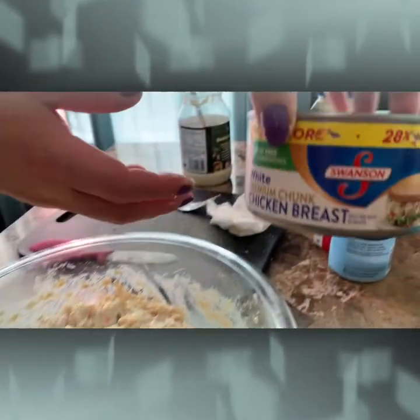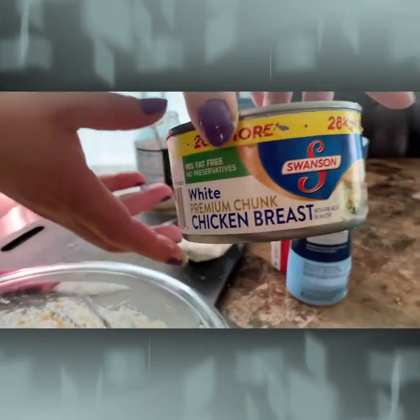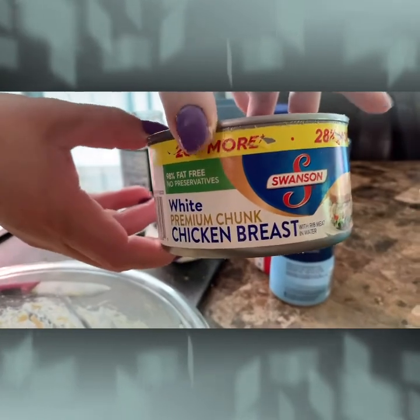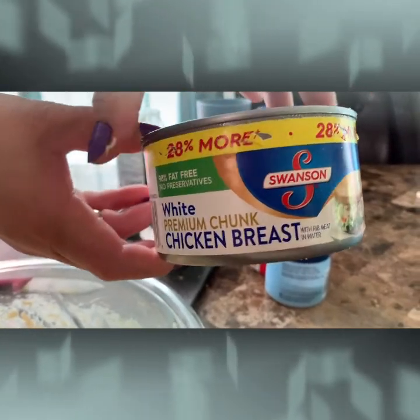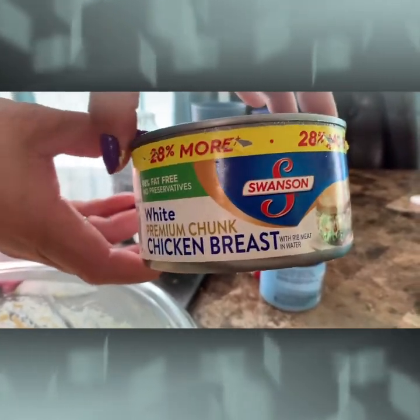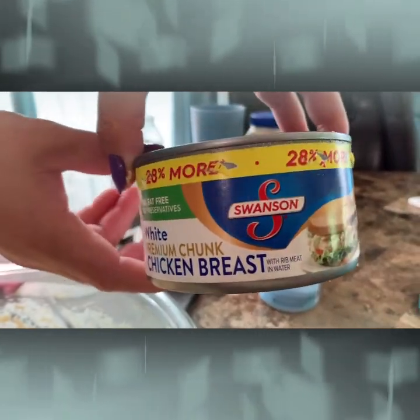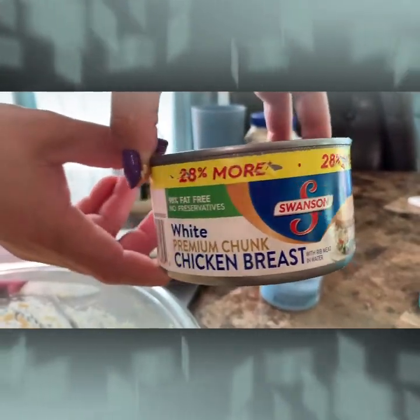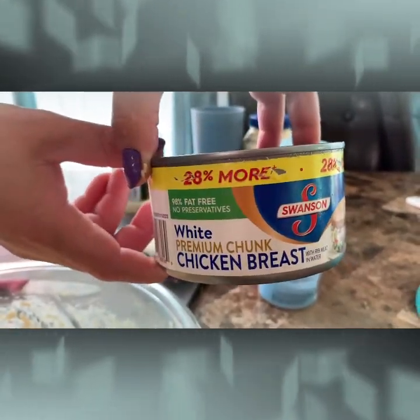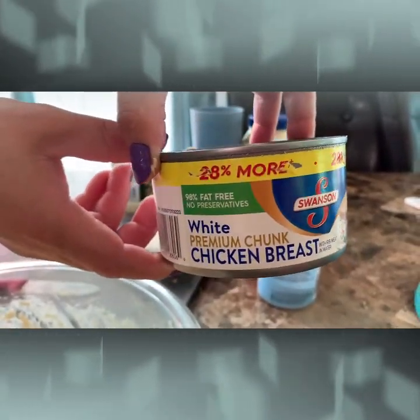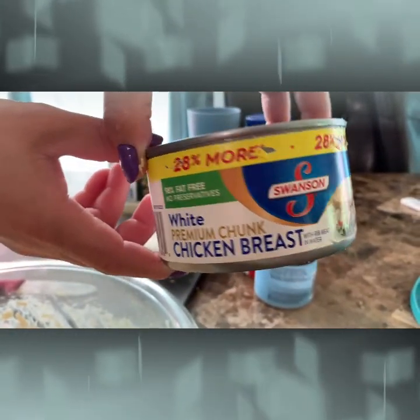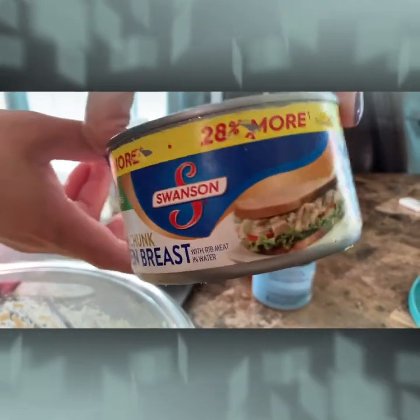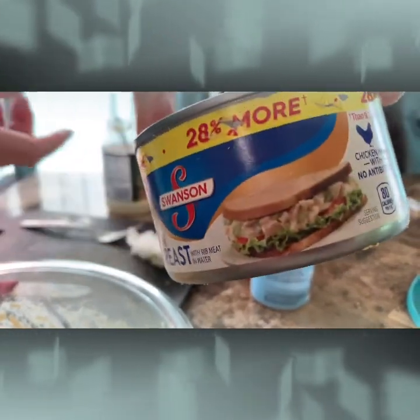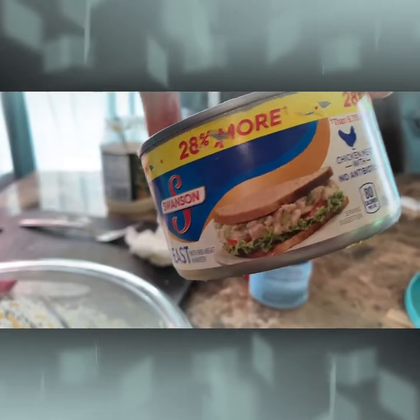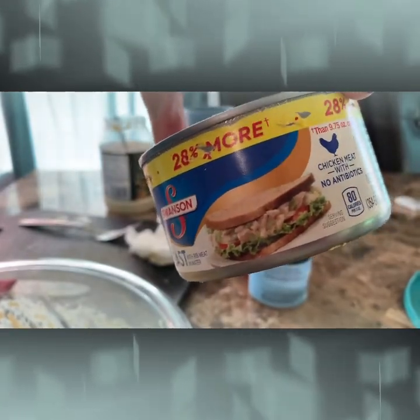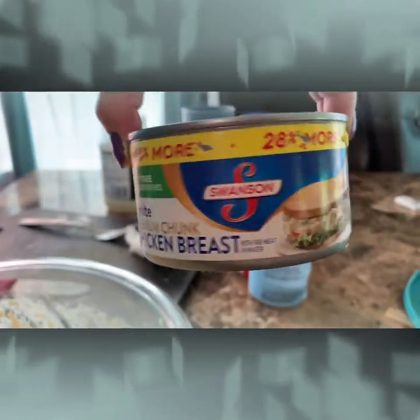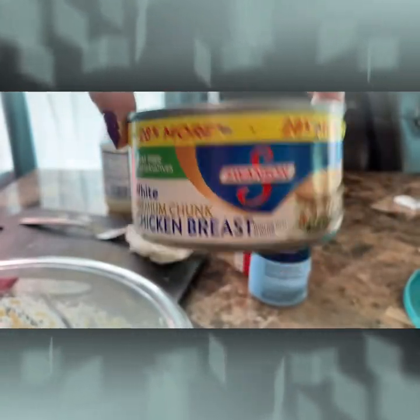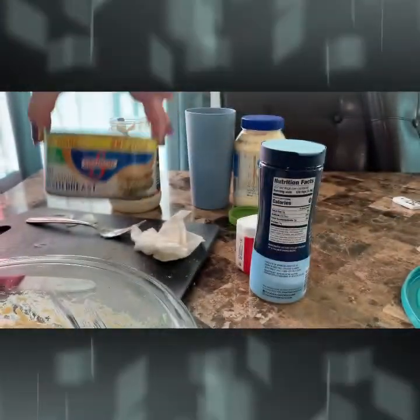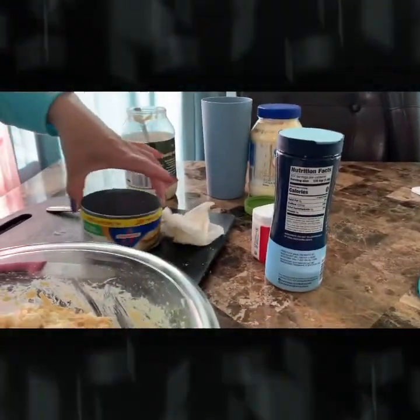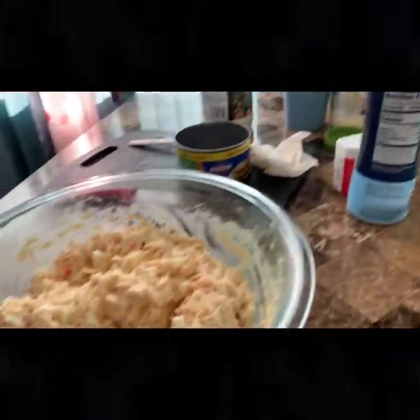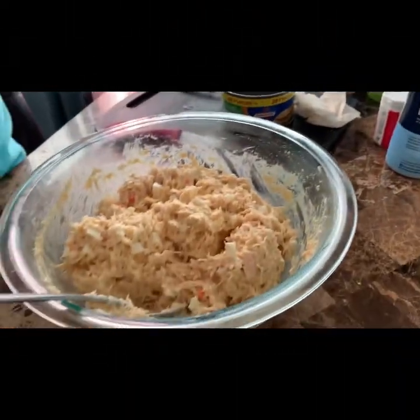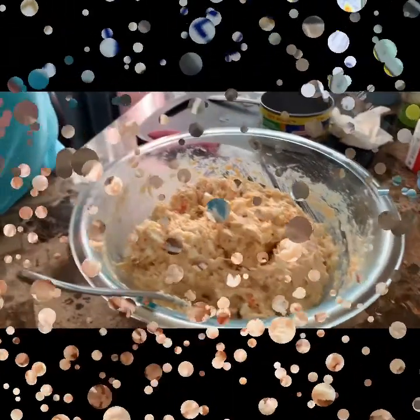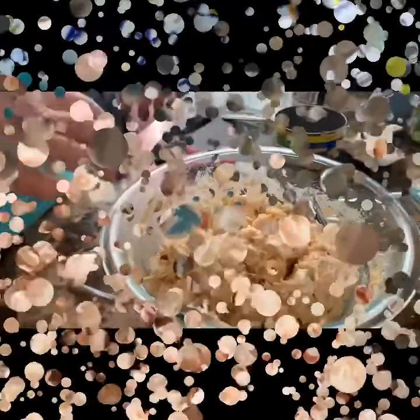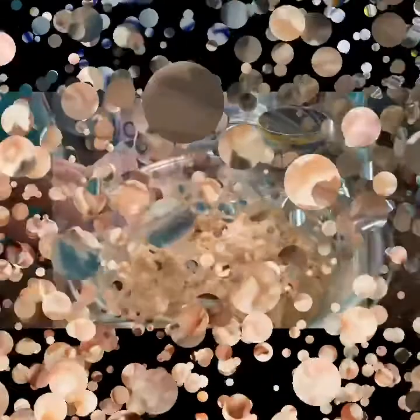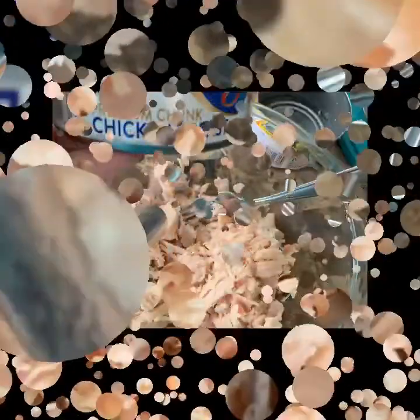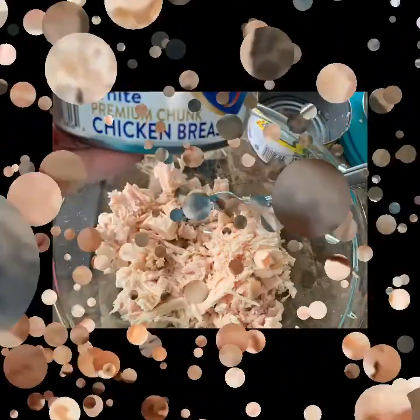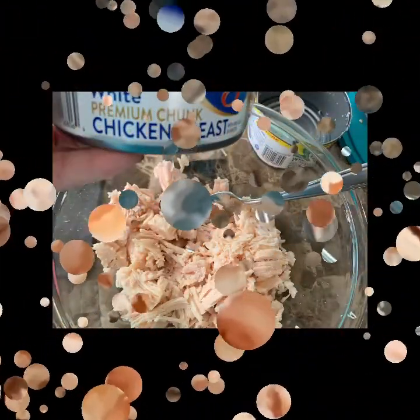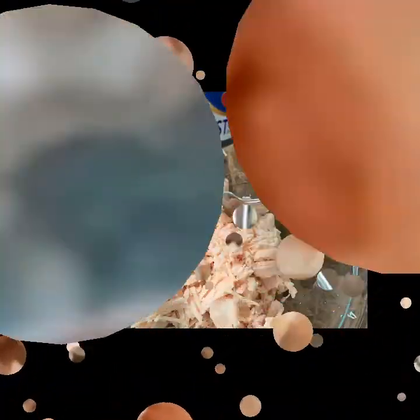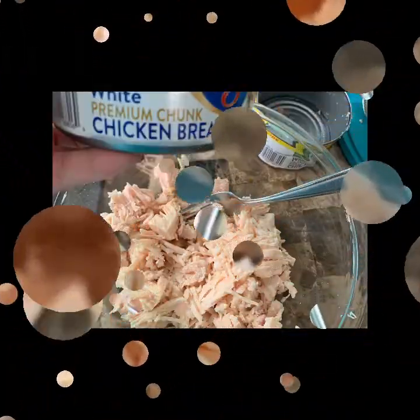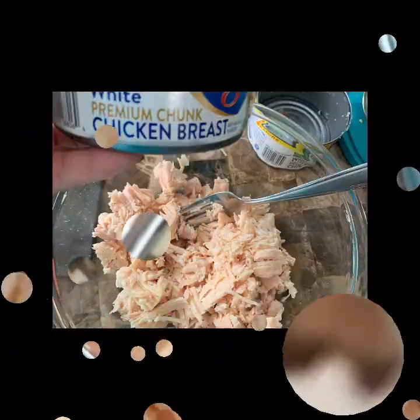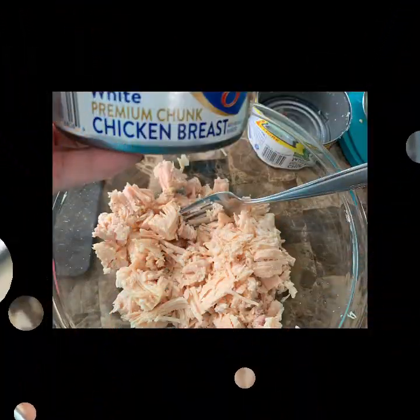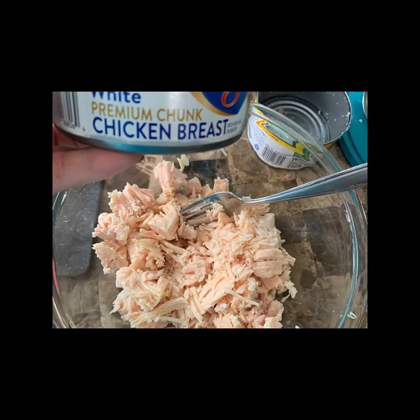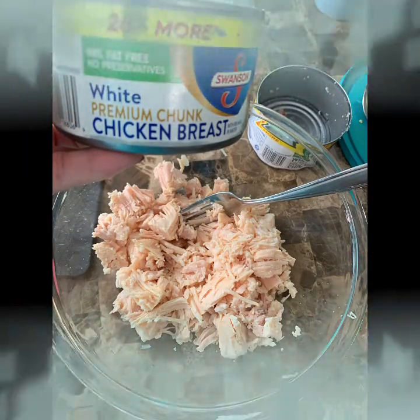I need 3 cans of this one — 3 cans of chicken breast, white chicken breast. Mix it really good, mix it really well.